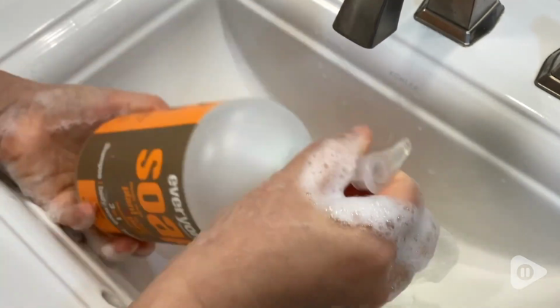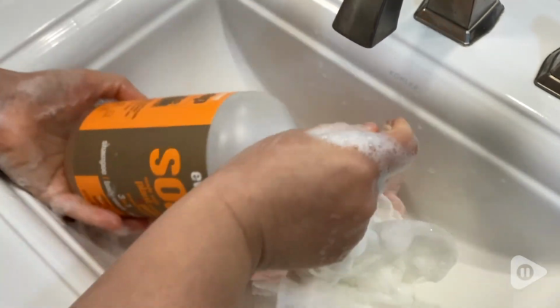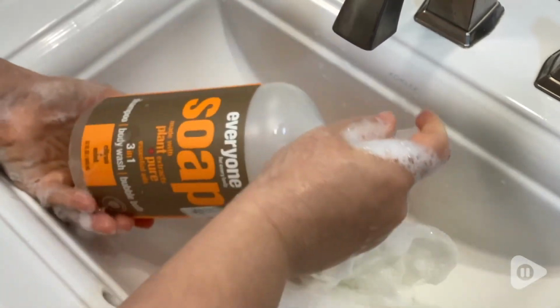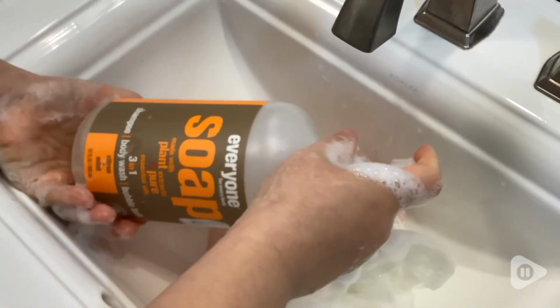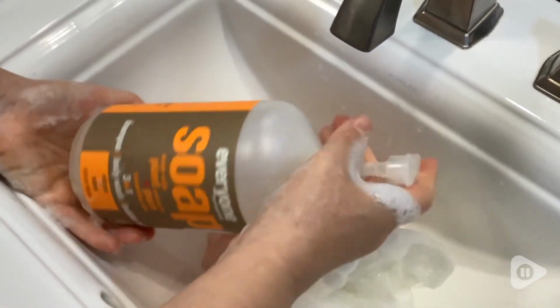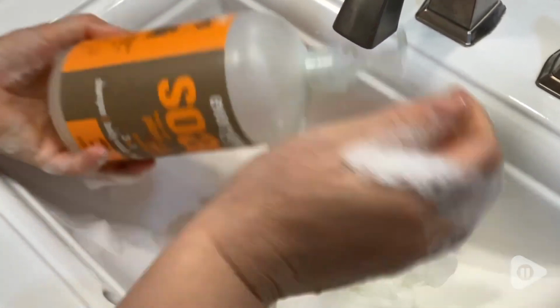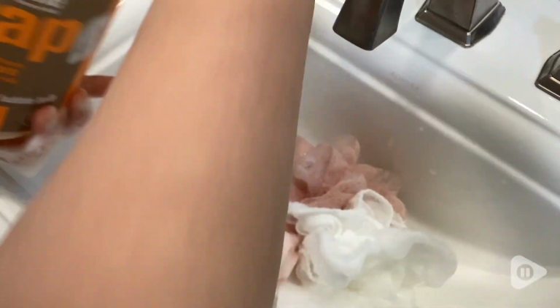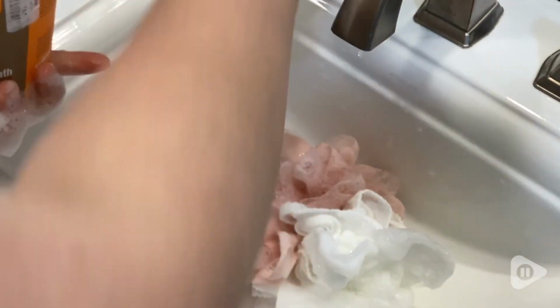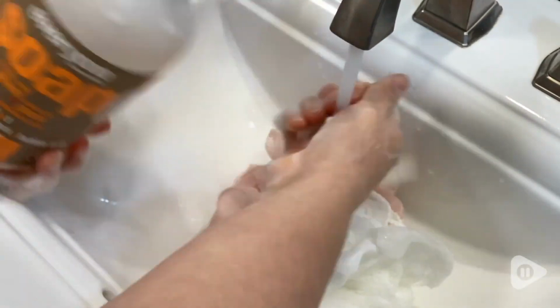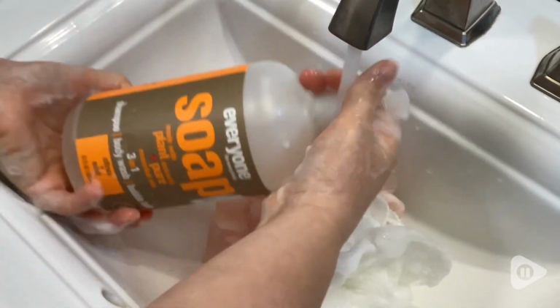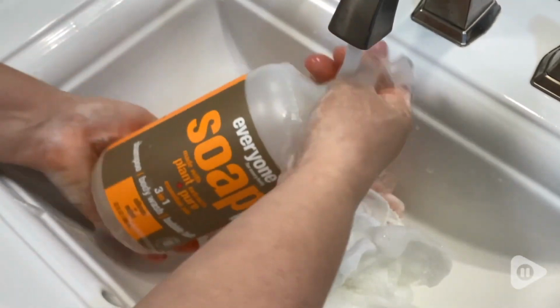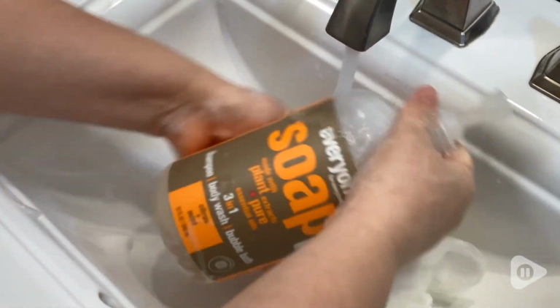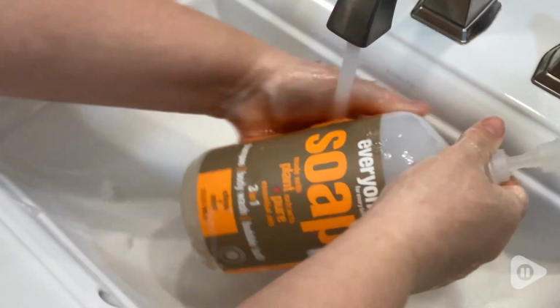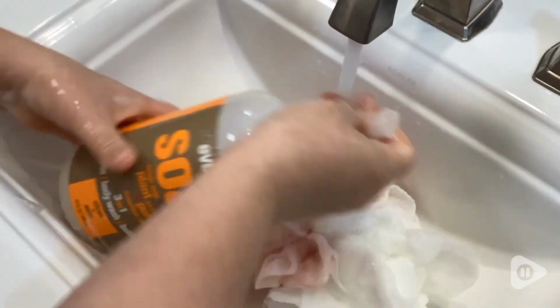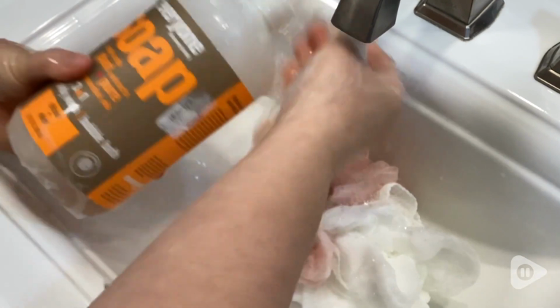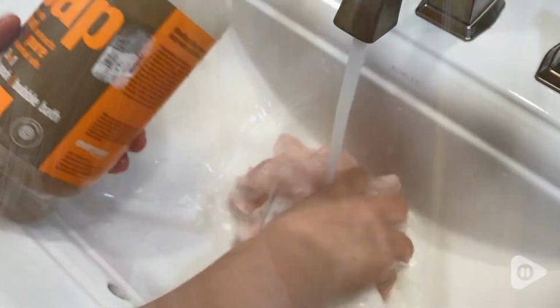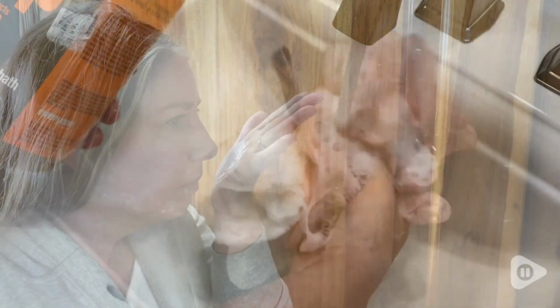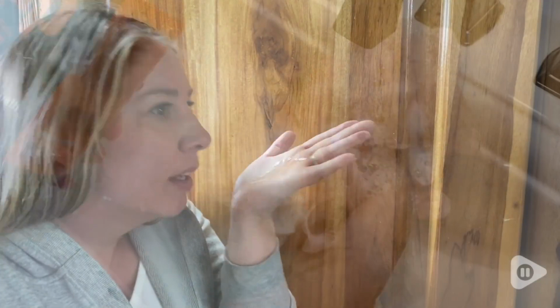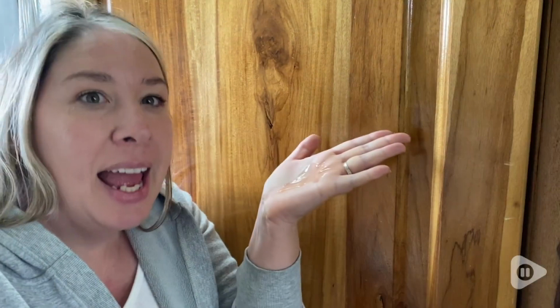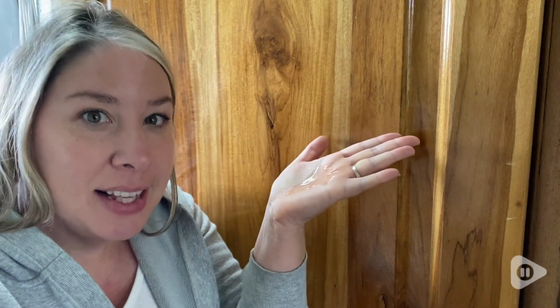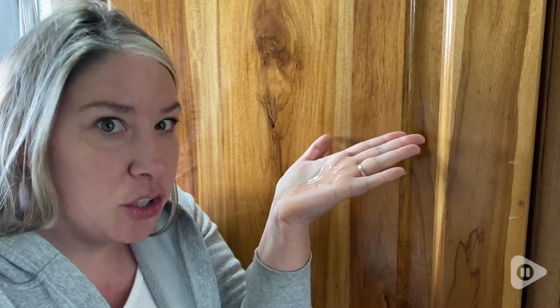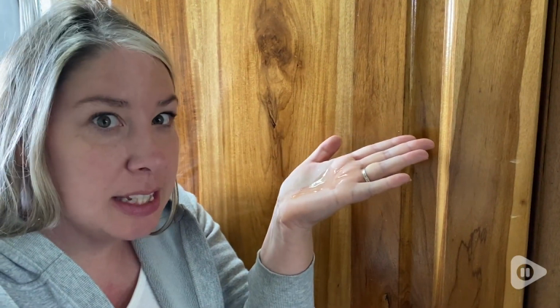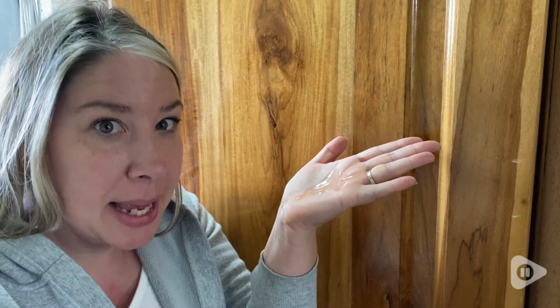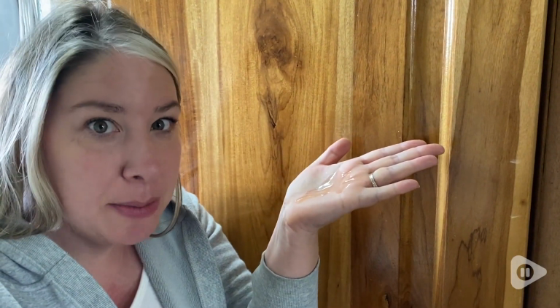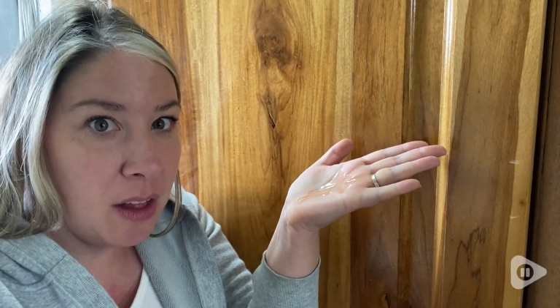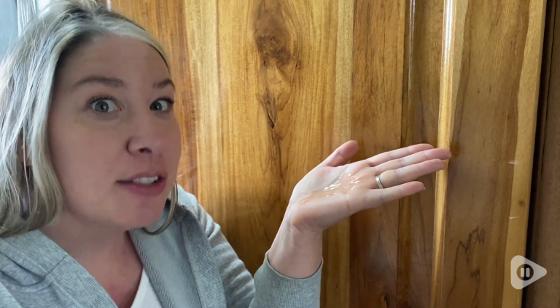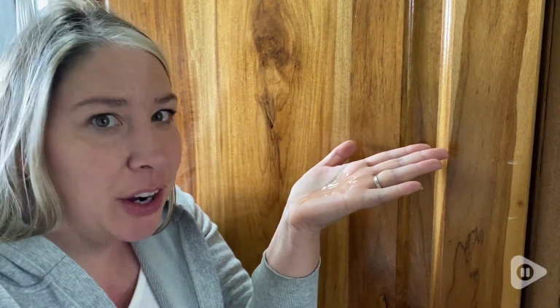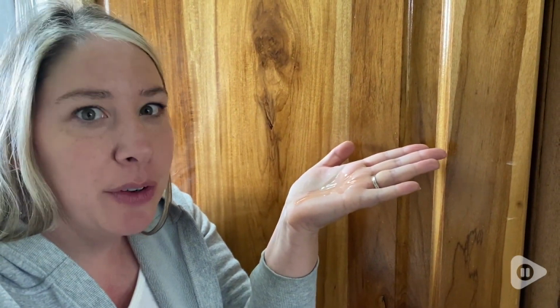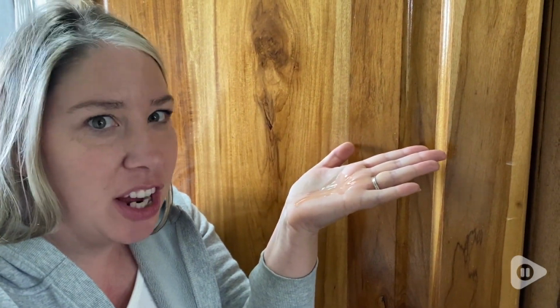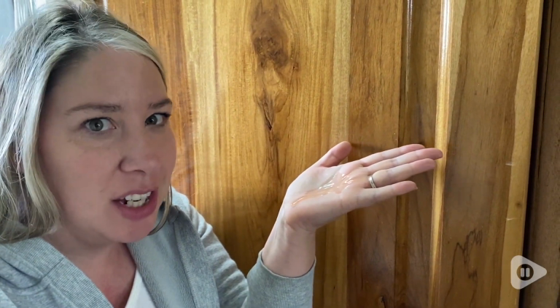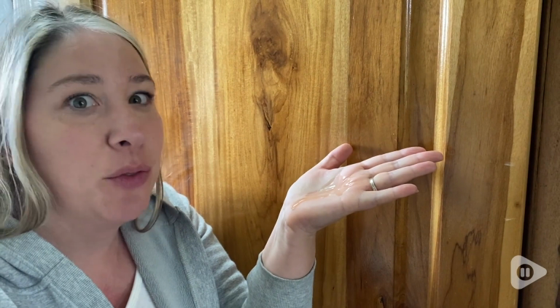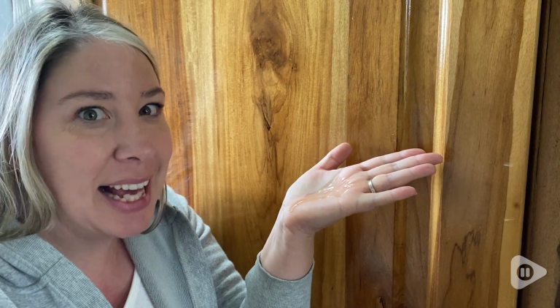Another great thing is that it rinses away easily without any residue. And the citrus mint smell is very refreshing and relaxing.